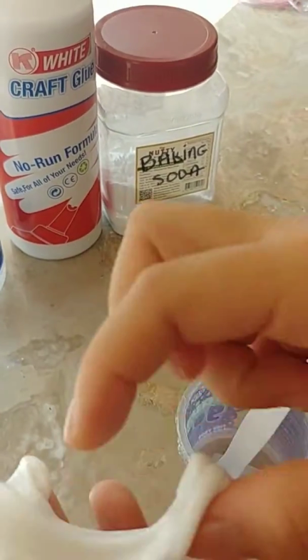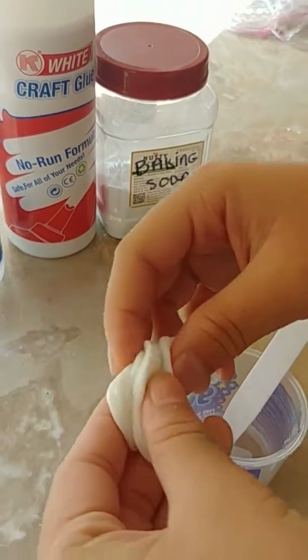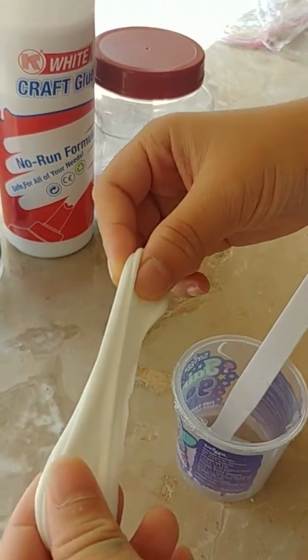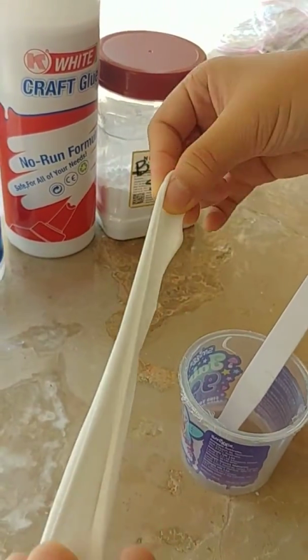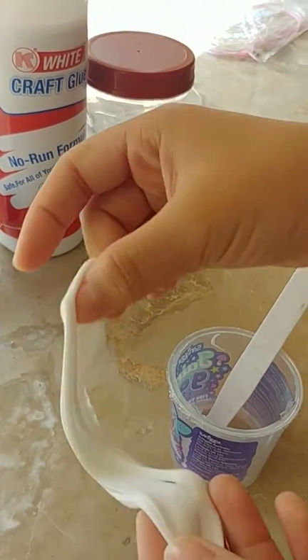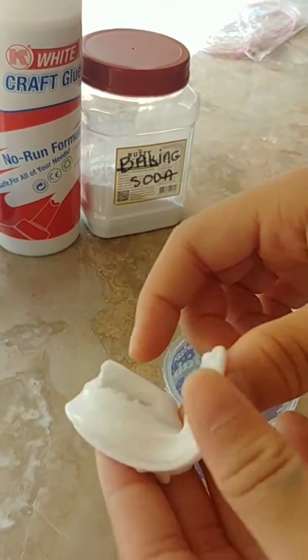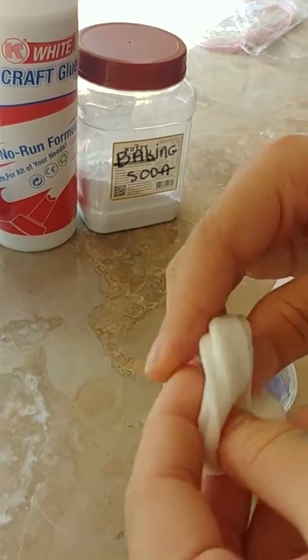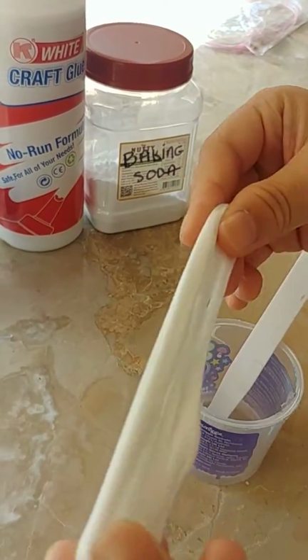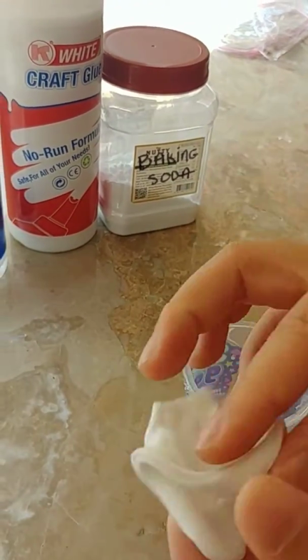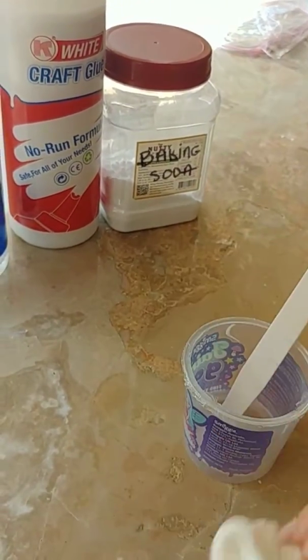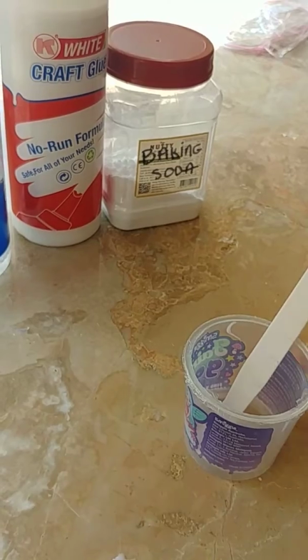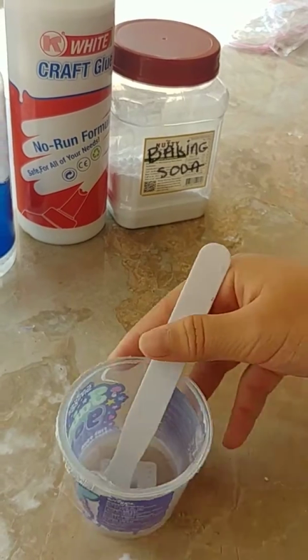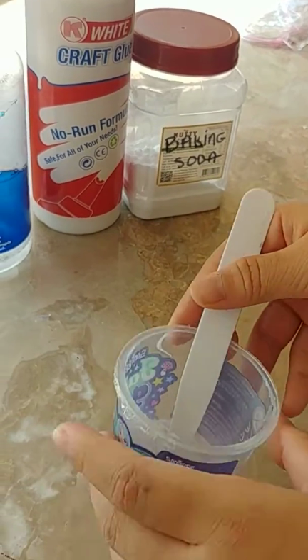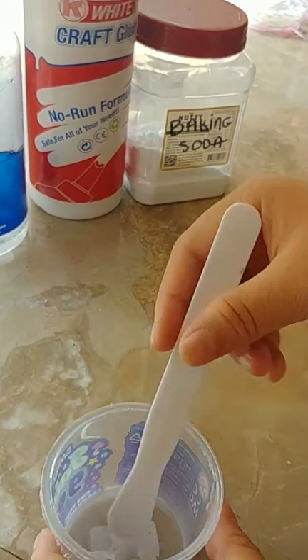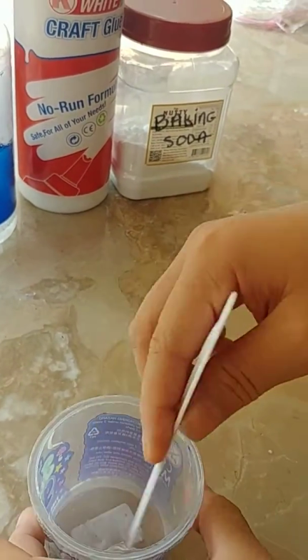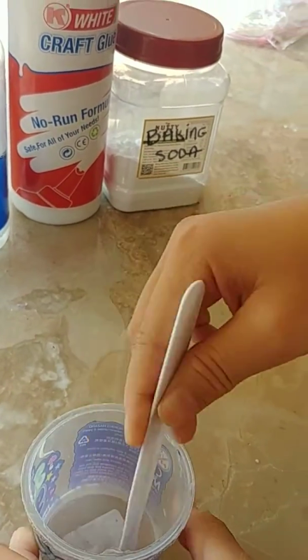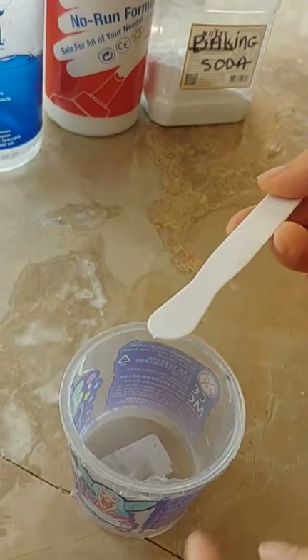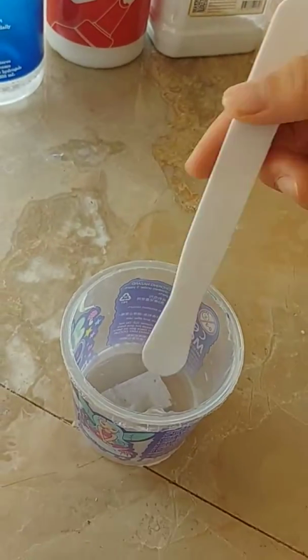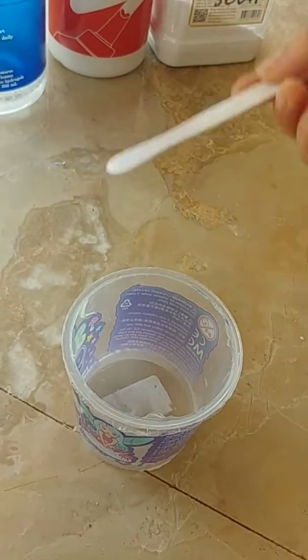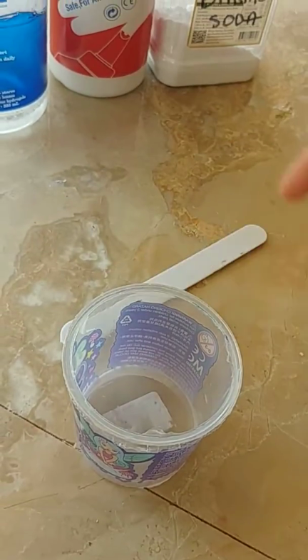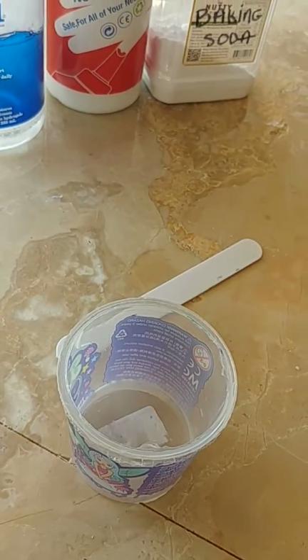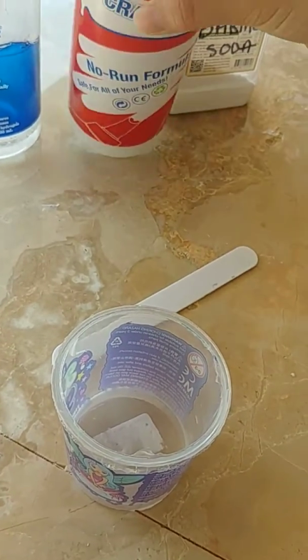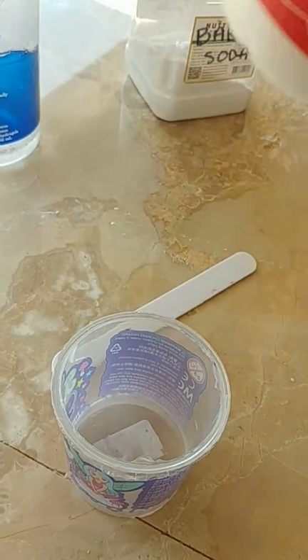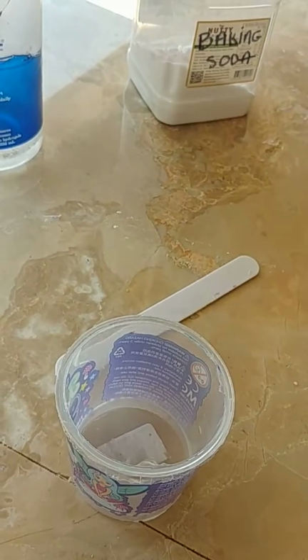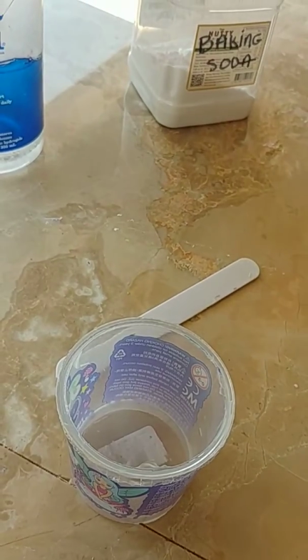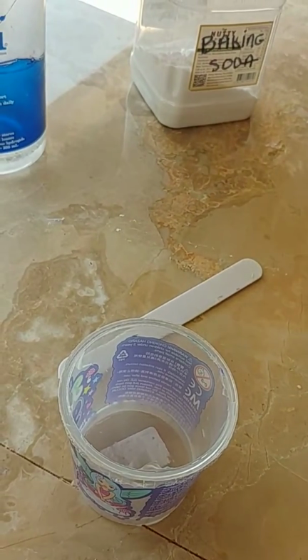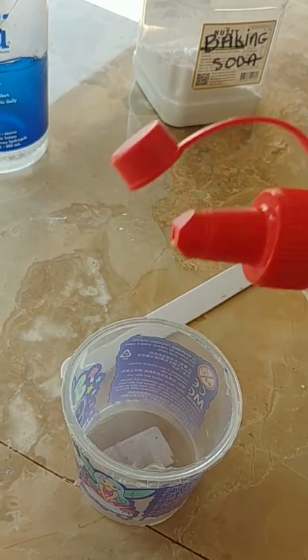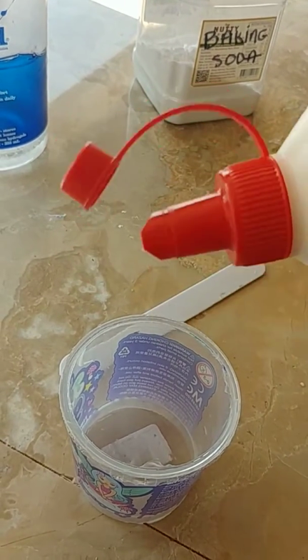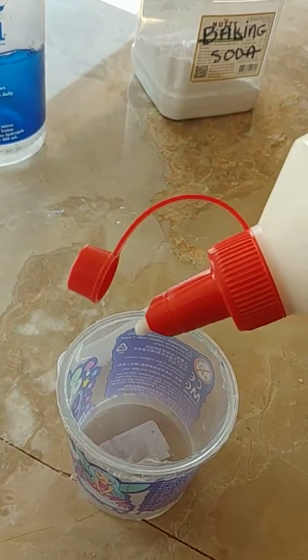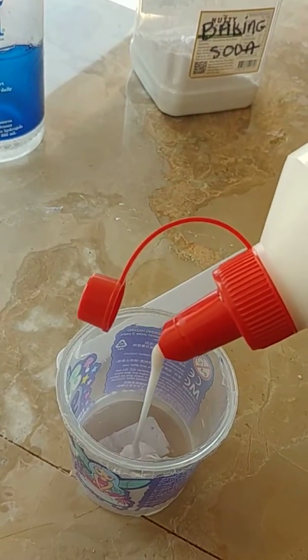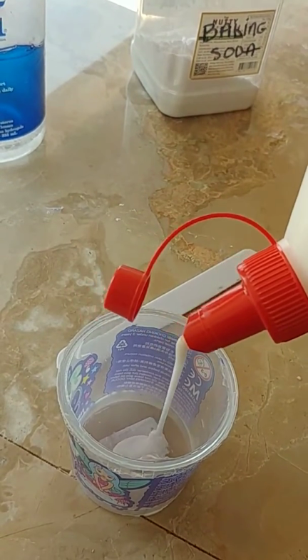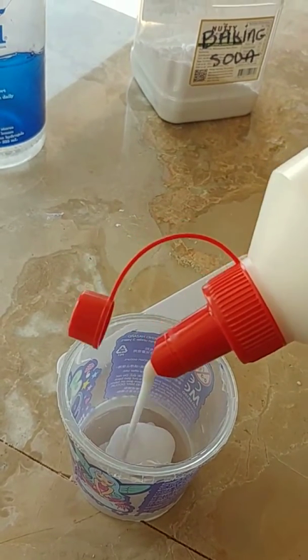This is how you make slime. First, you need a container and a mixer. Then, put the glue inside.